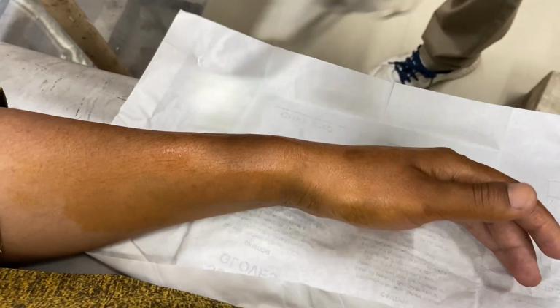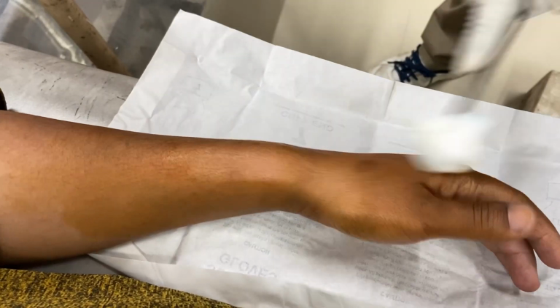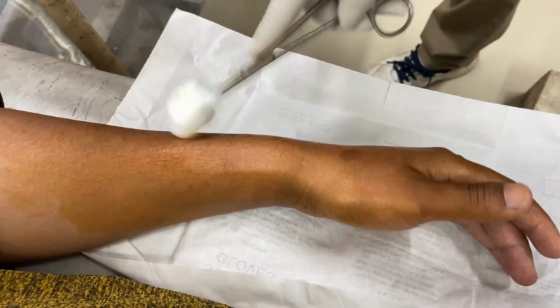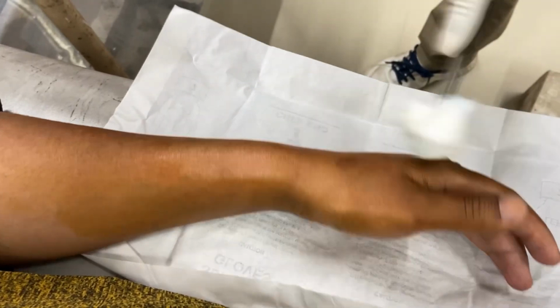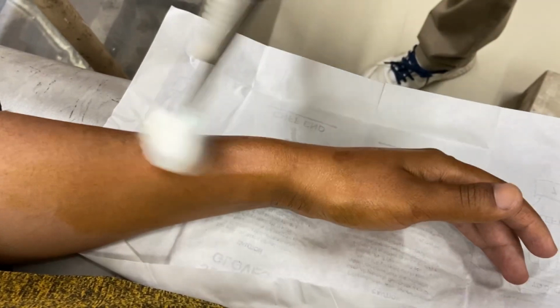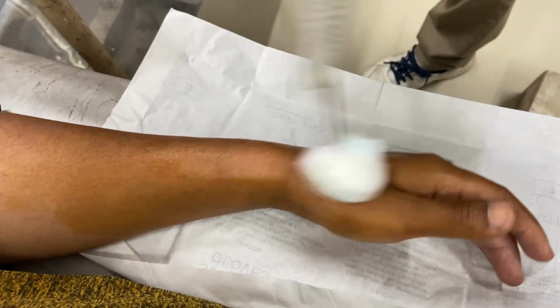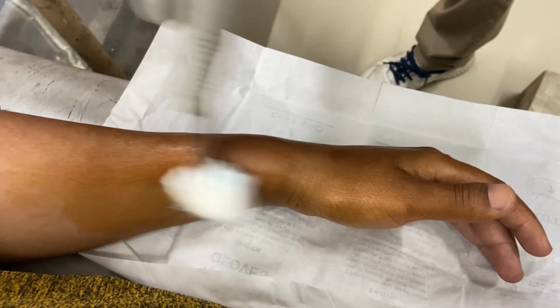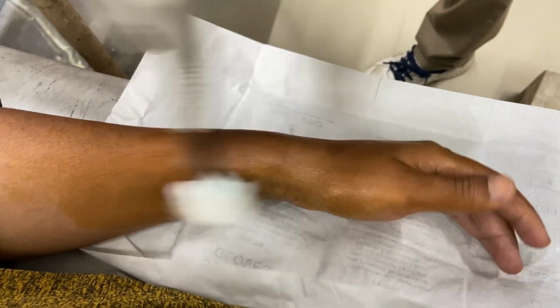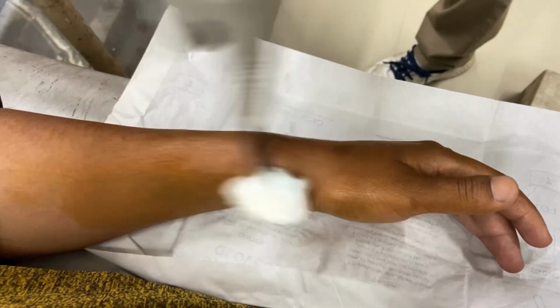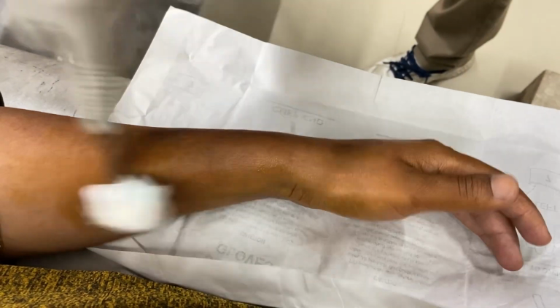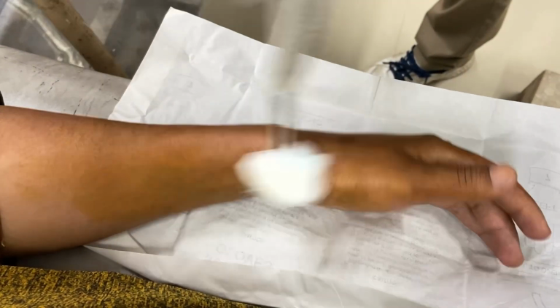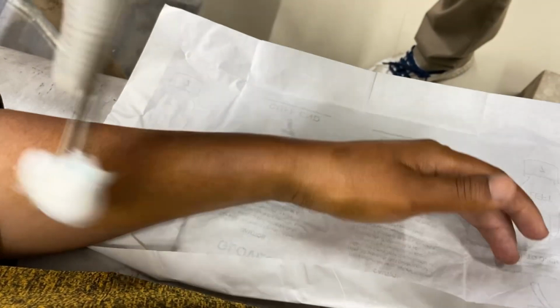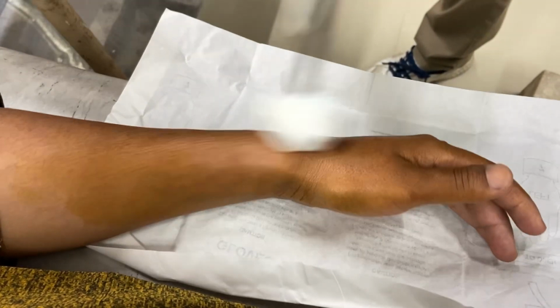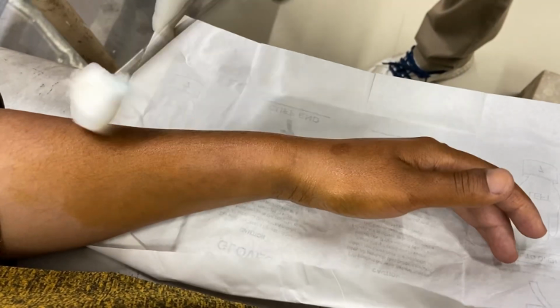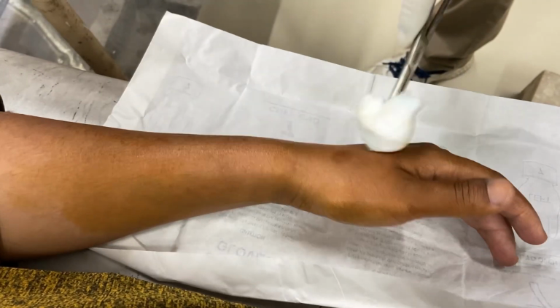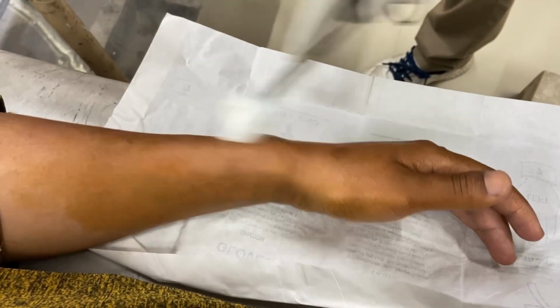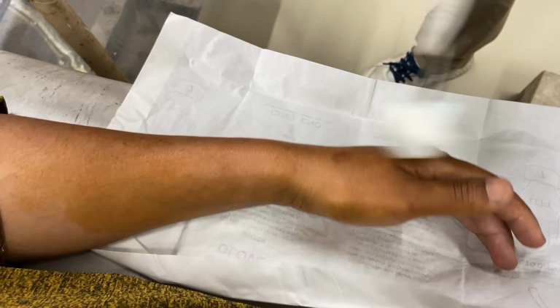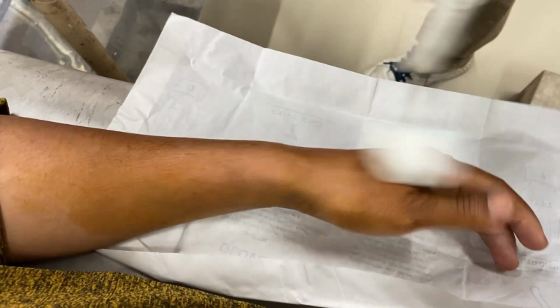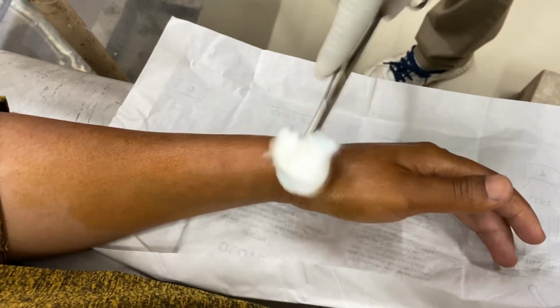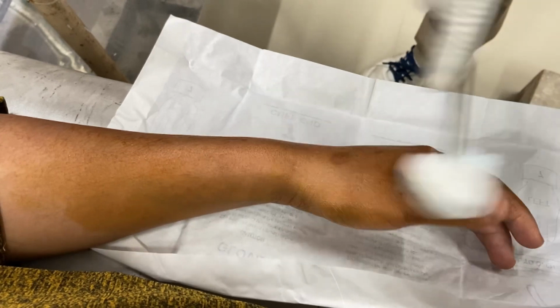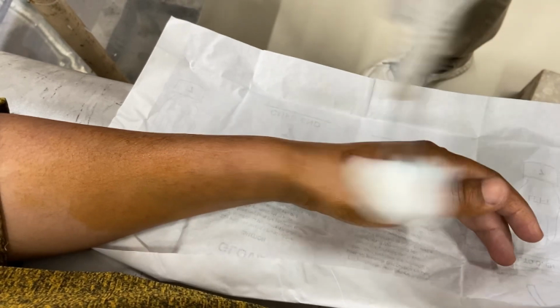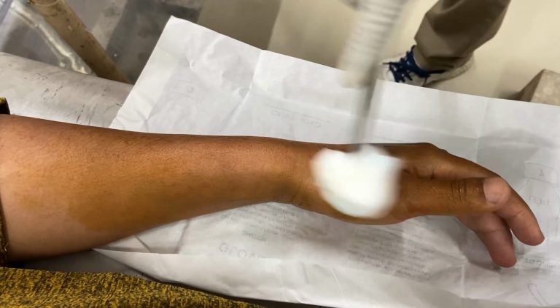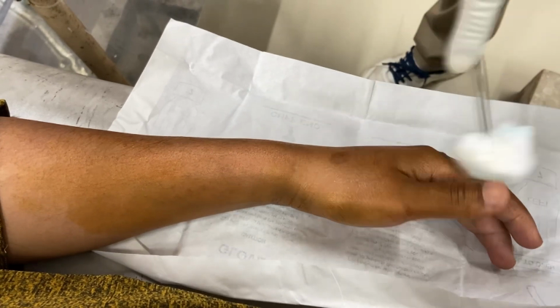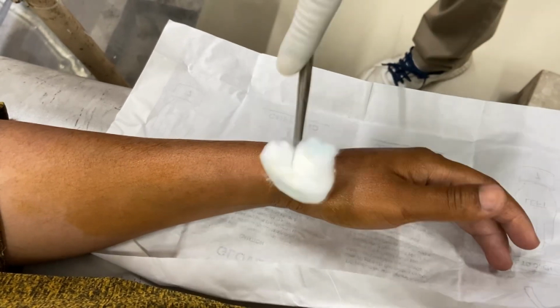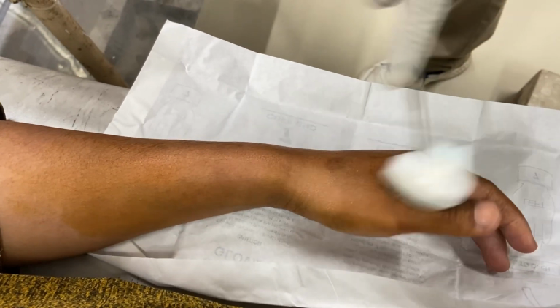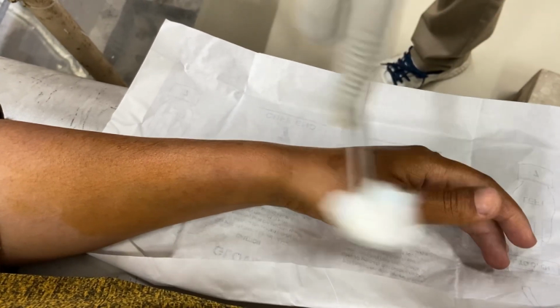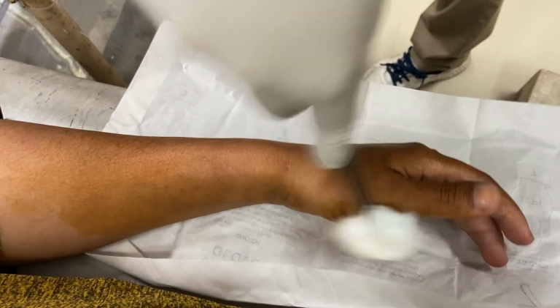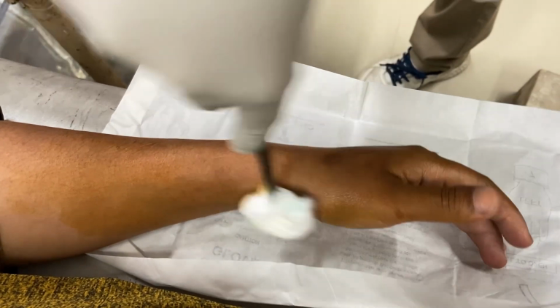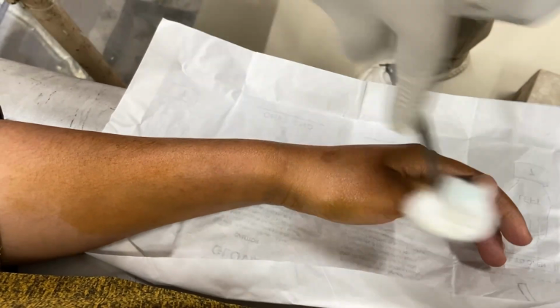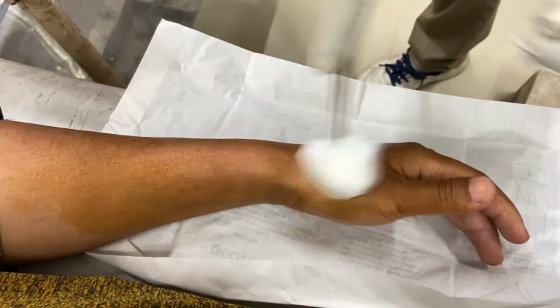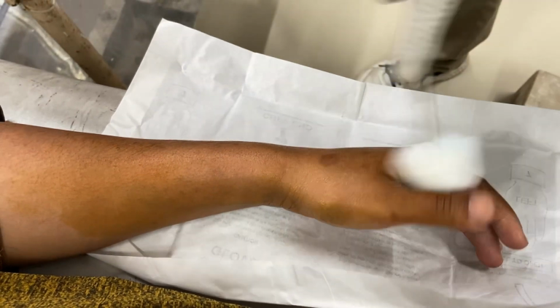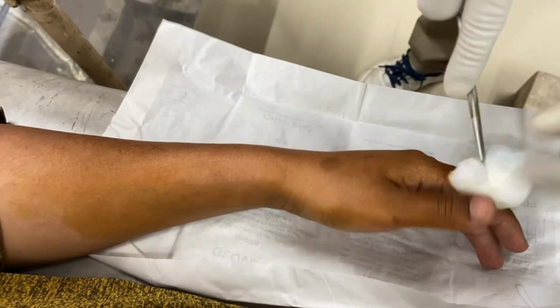Today my patient is a 50-year-old lady with complaint of pain over the radial border of the wrist and swelling, after failed conservative management.